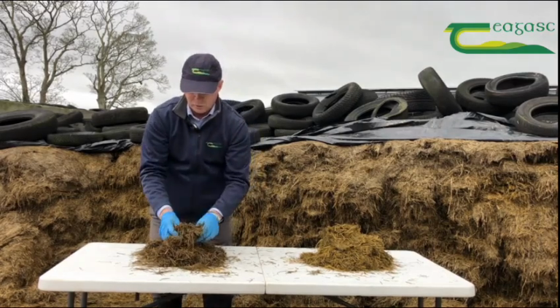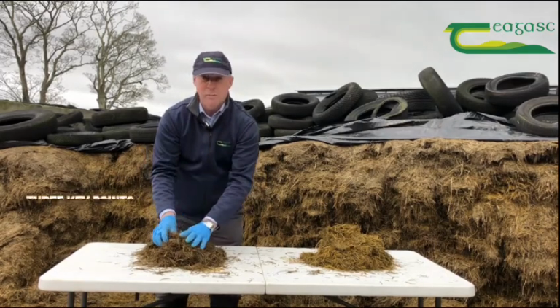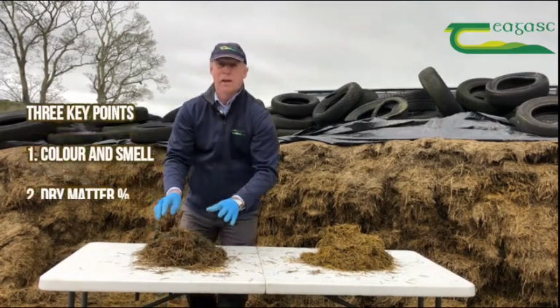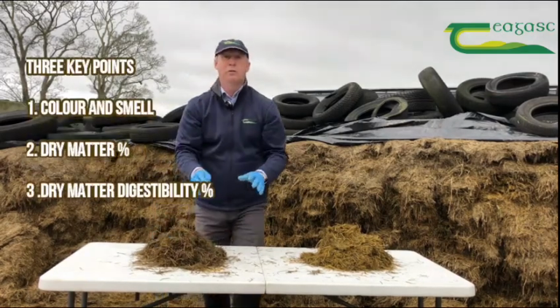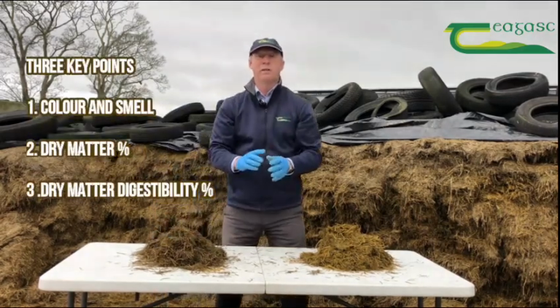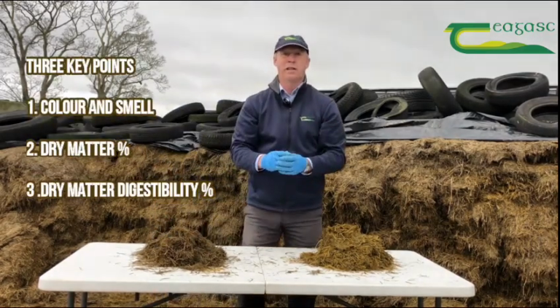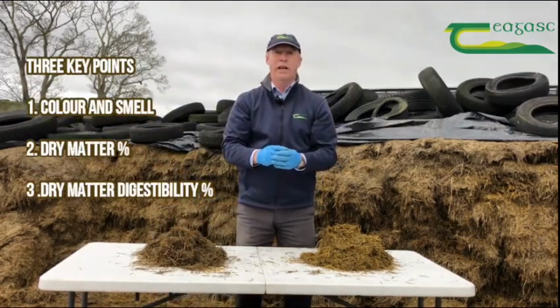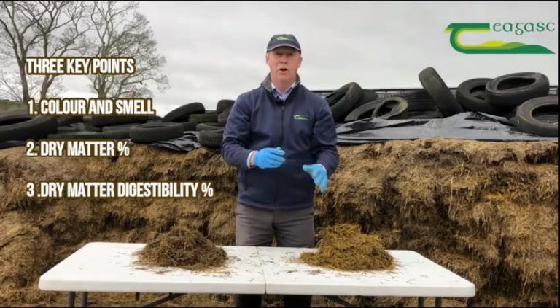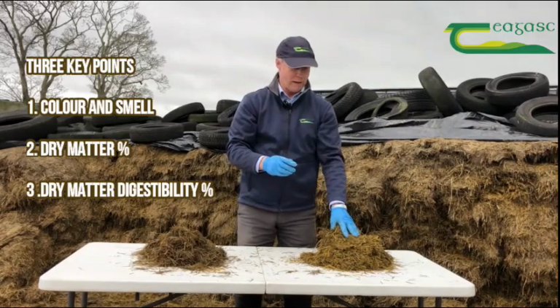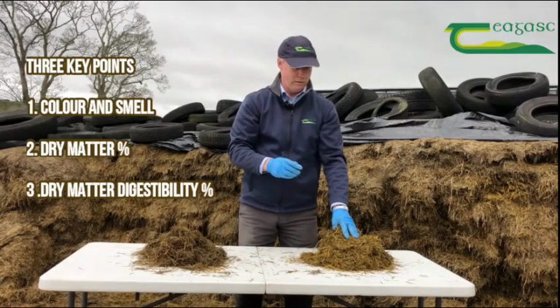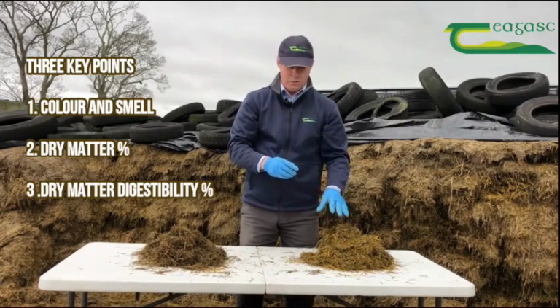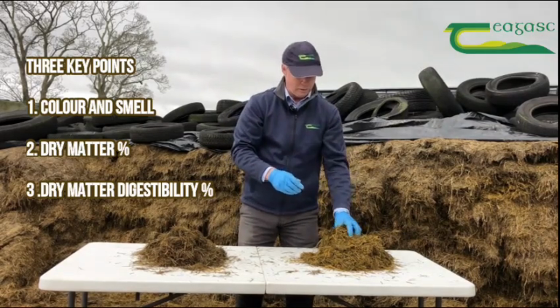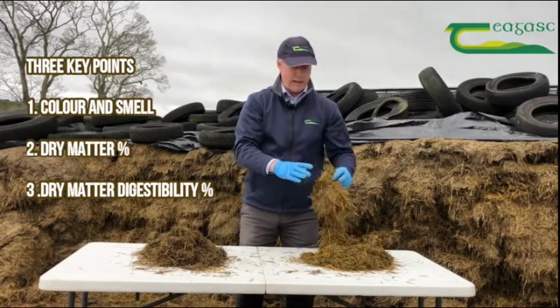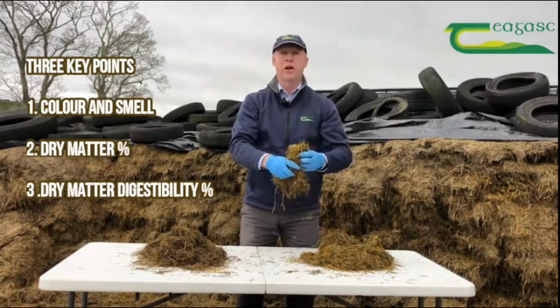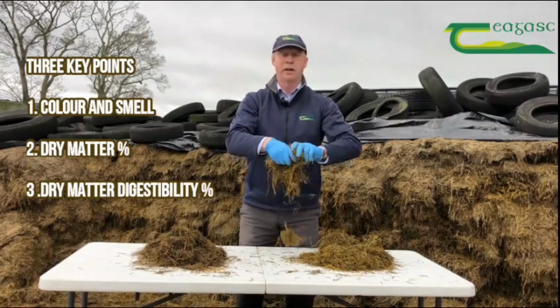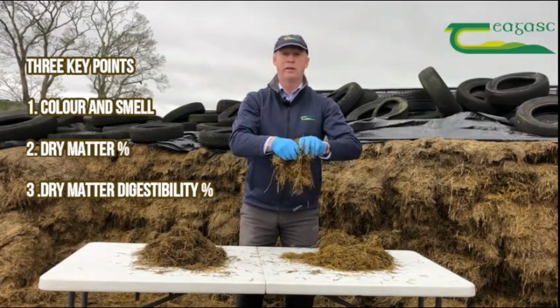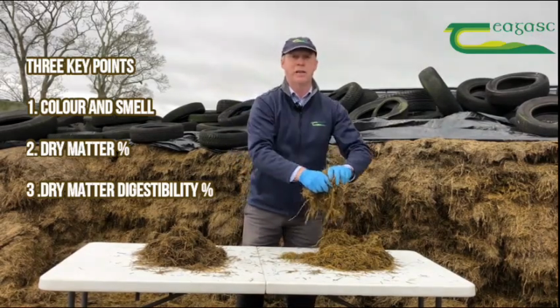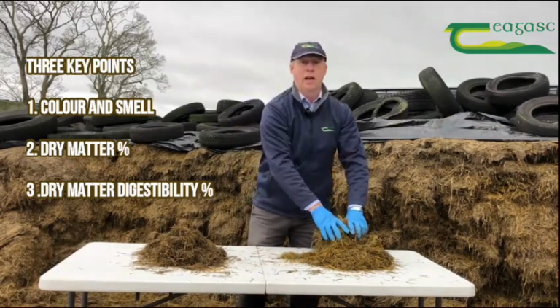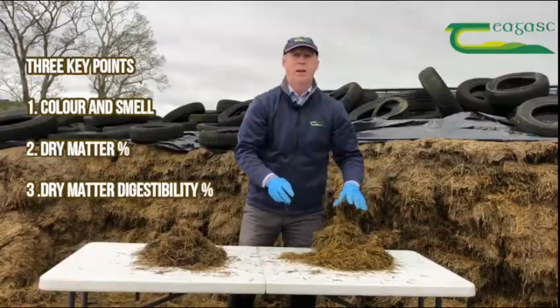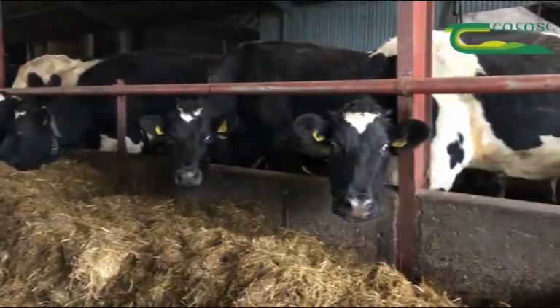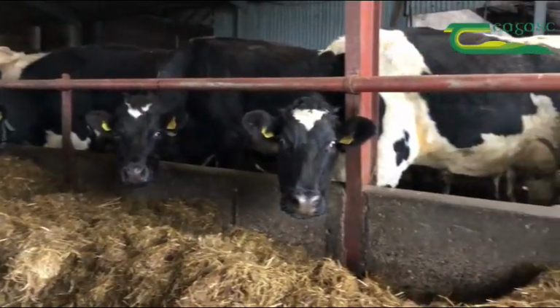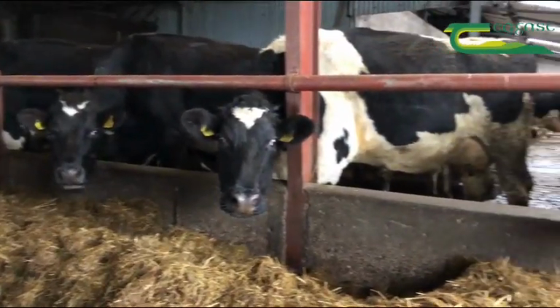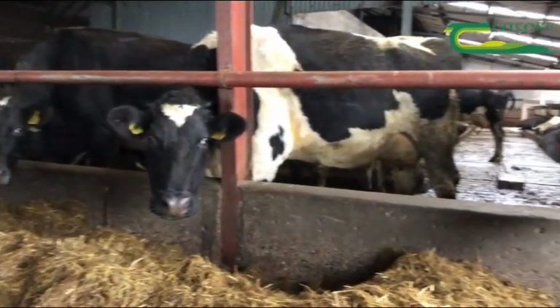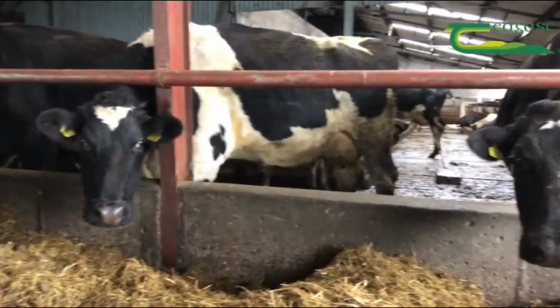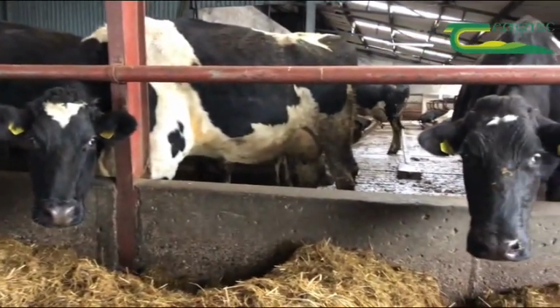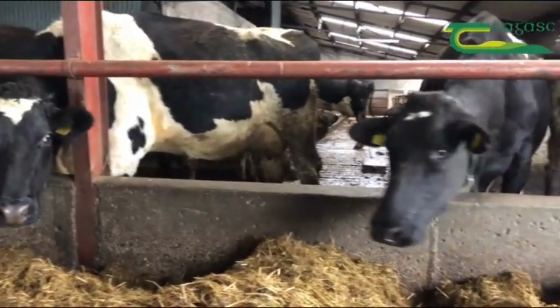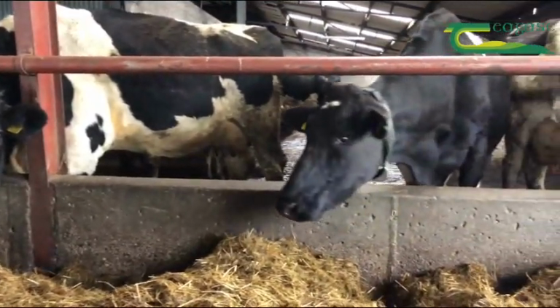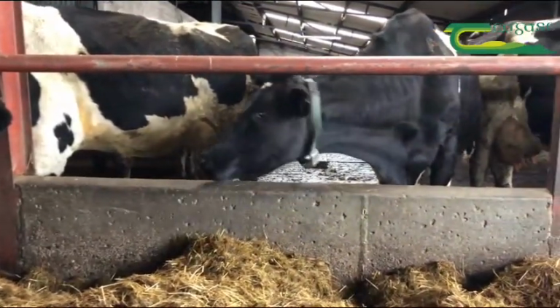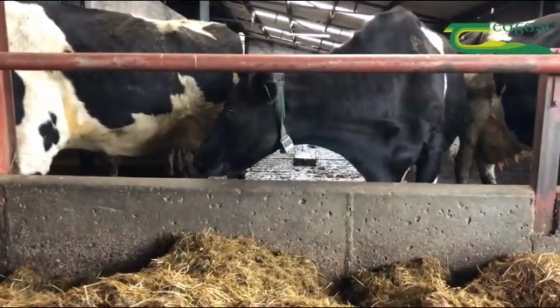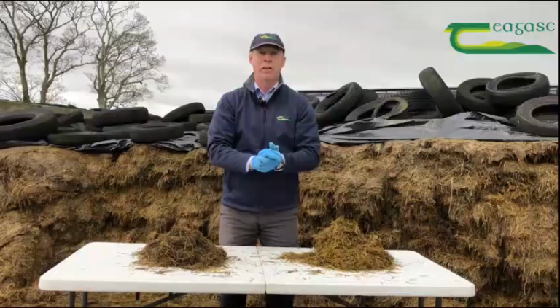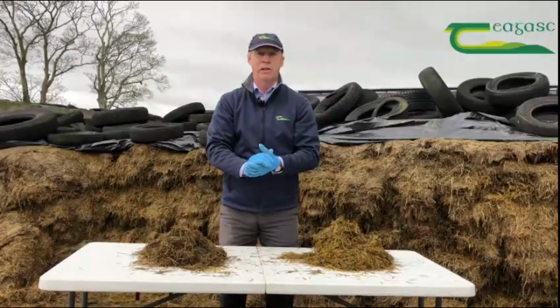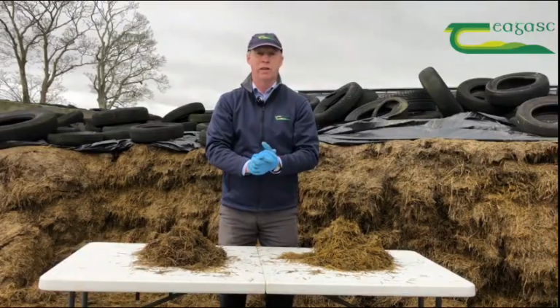In a very simple summary, we can do three simple tests at the pit face: colour and smell, the simple squeeze analysis for dry matter, and by looking at the proportion of leaf and stem you can analyse your silage quality and decide on the appropriate feeding regime for your stock.